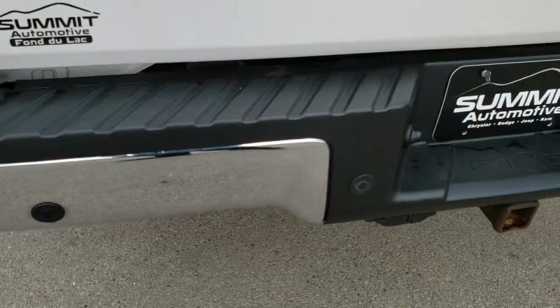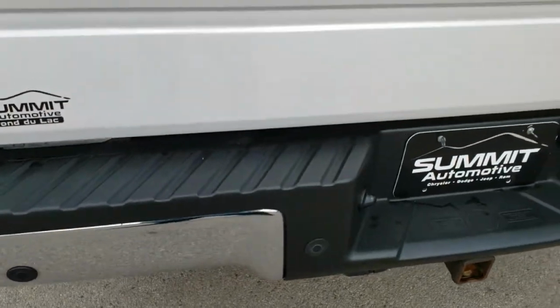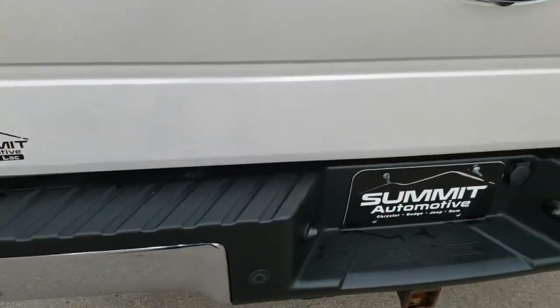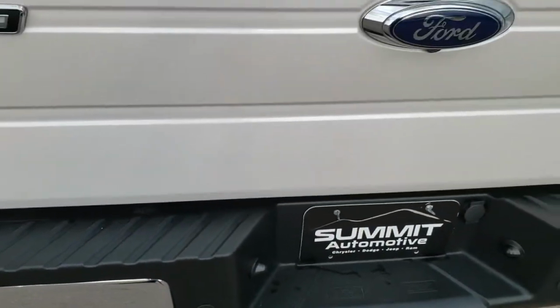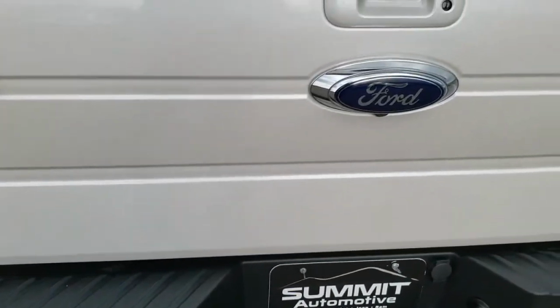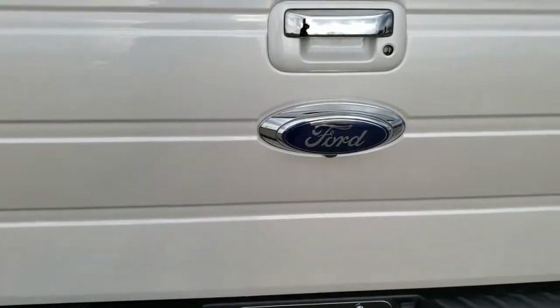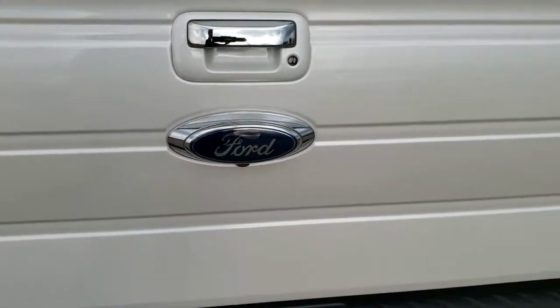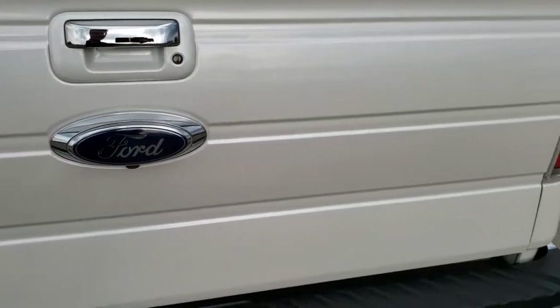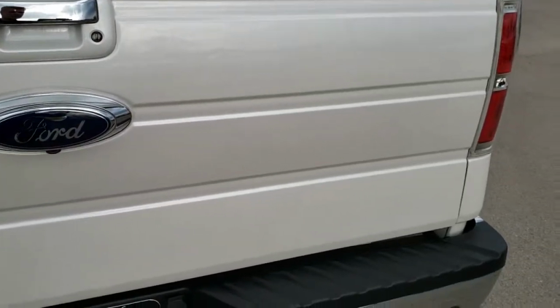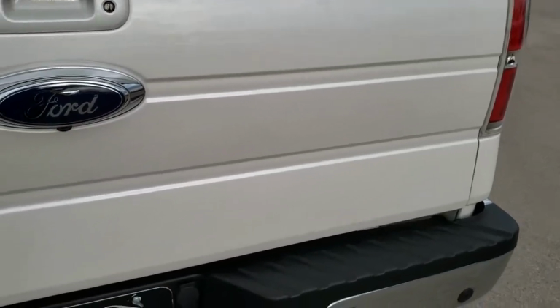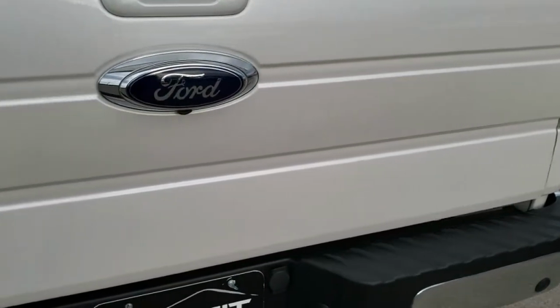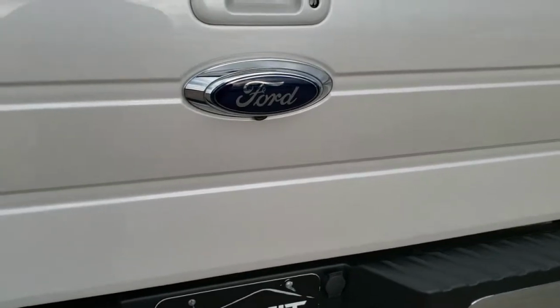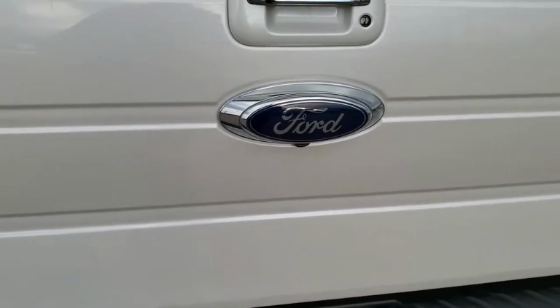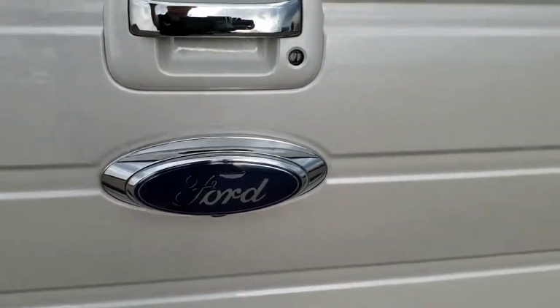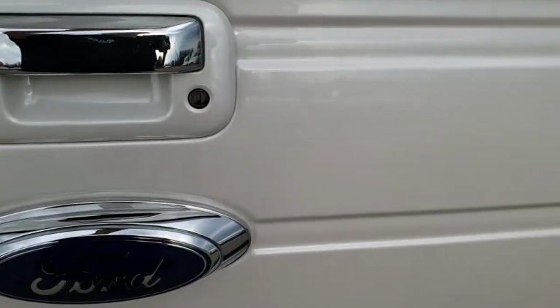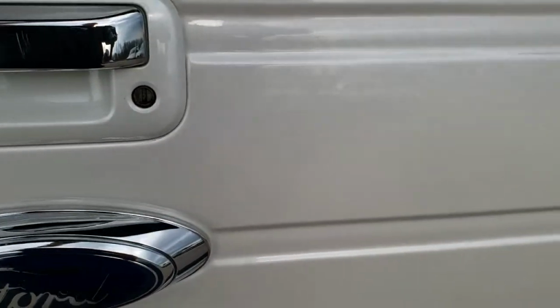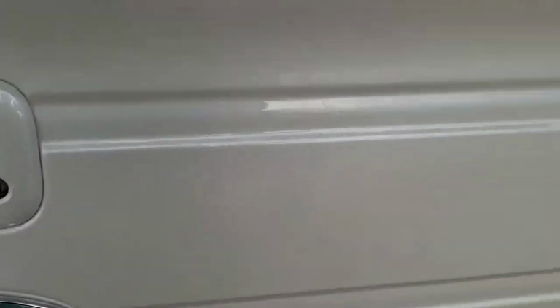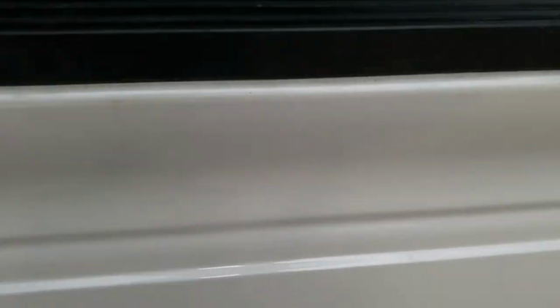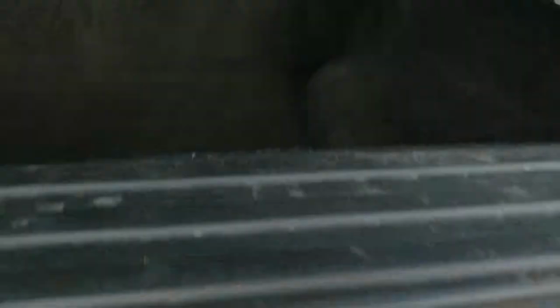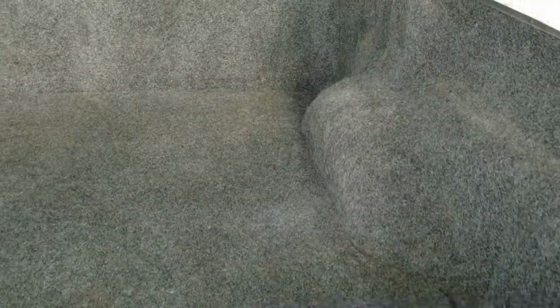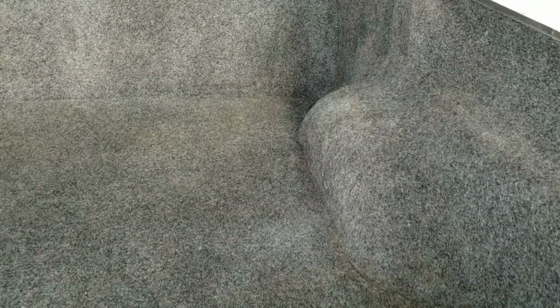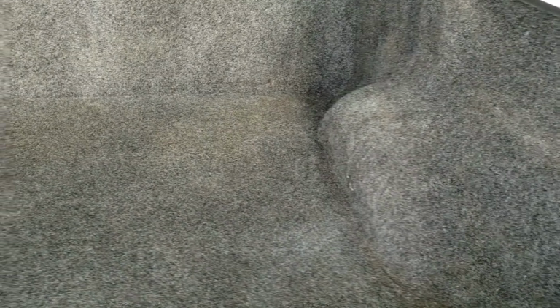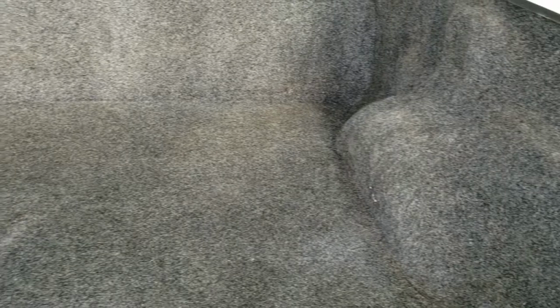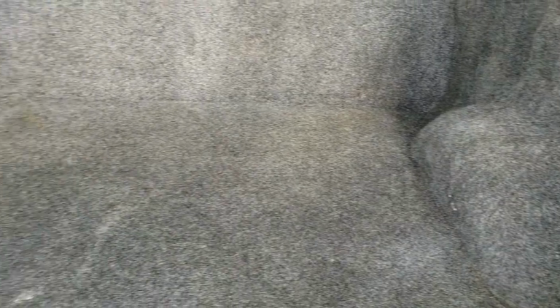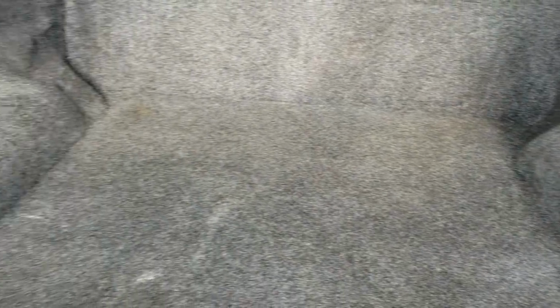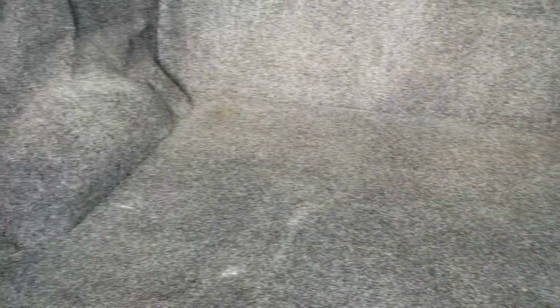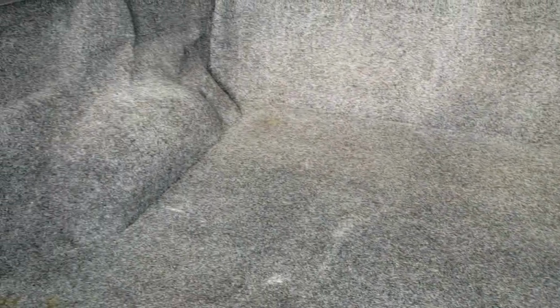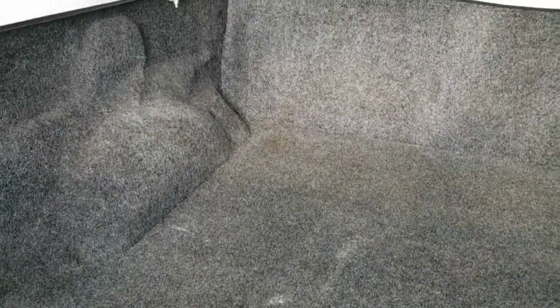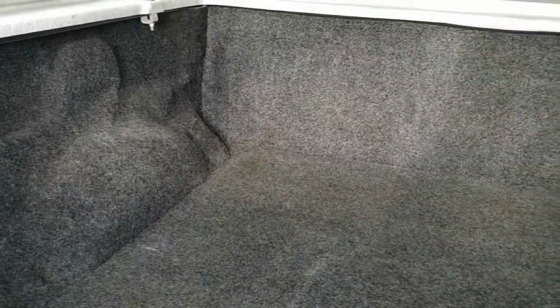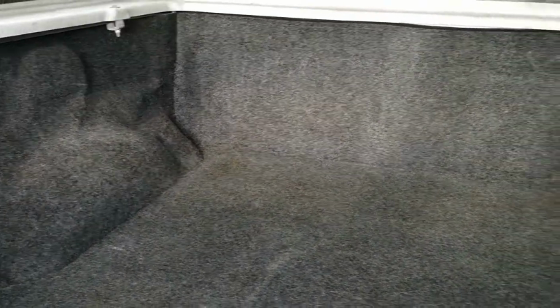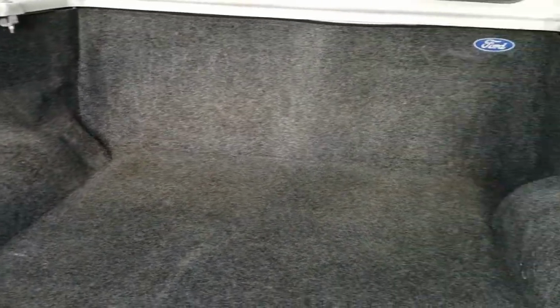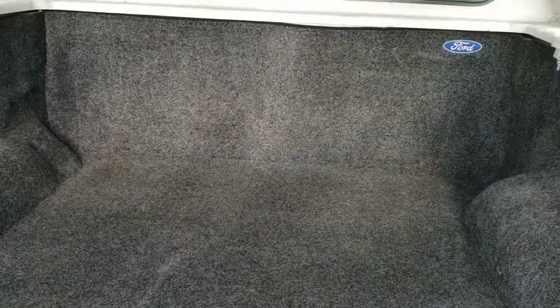Full towing package which includes receiver hitch, 4-pin and 7-pin wiring, backup sensors, and backup camera. The tailgate is in excellent condition — didn't see any dents or dings on that. Has a factory Ford bed rug in it, and those are always really nice.